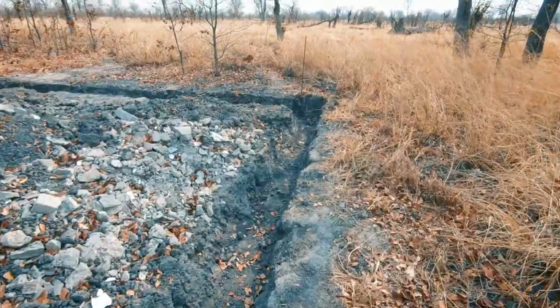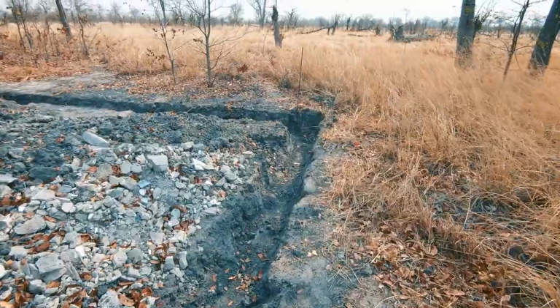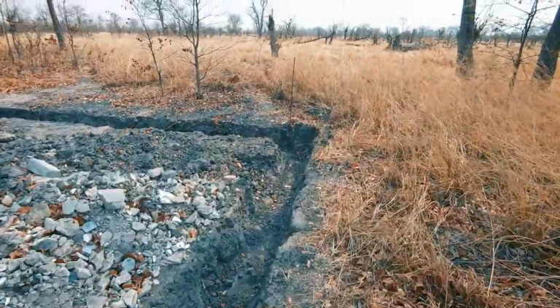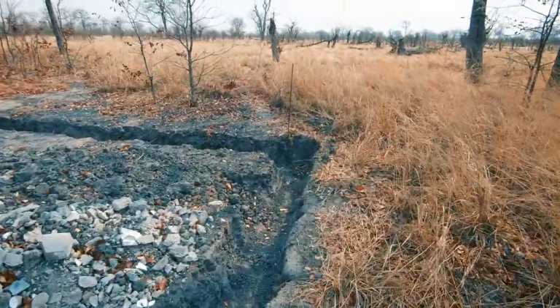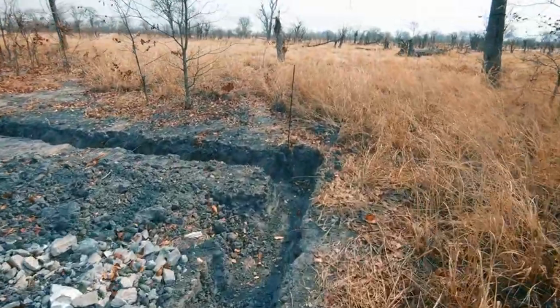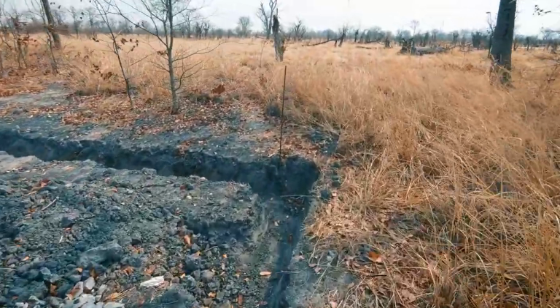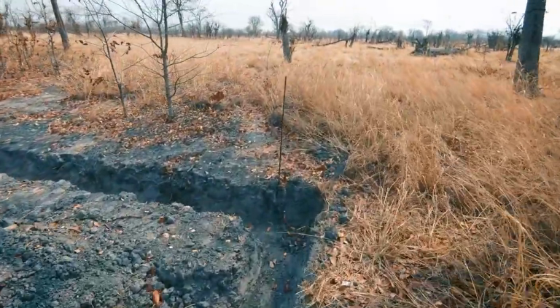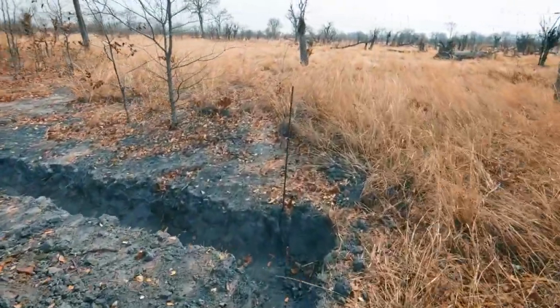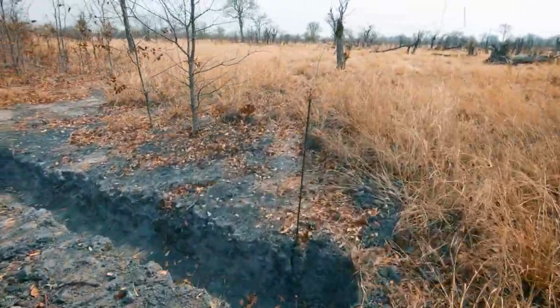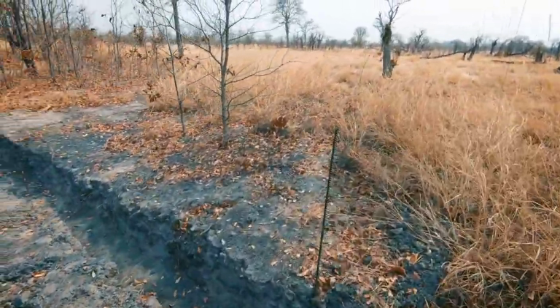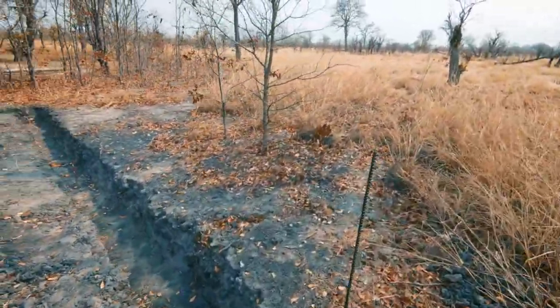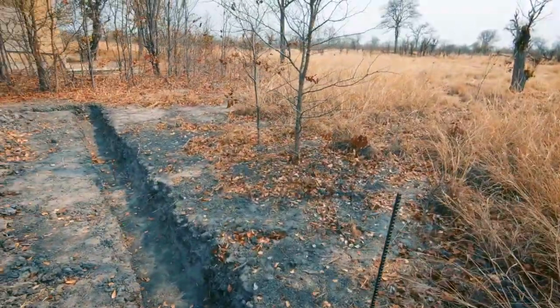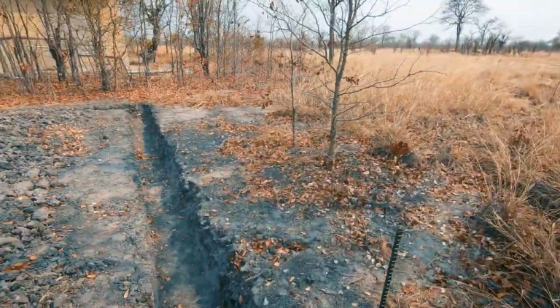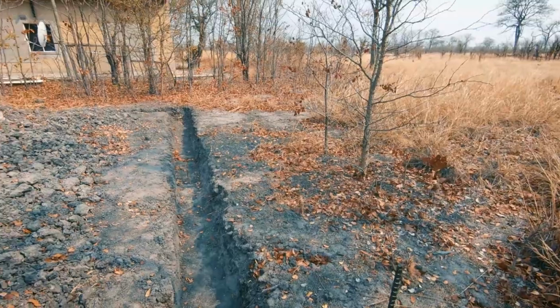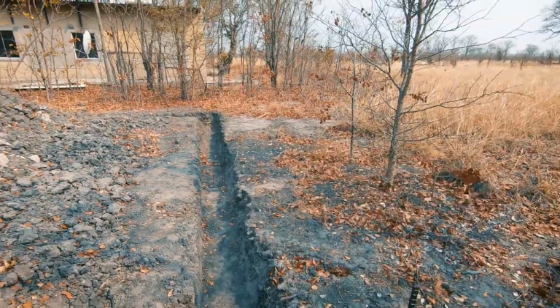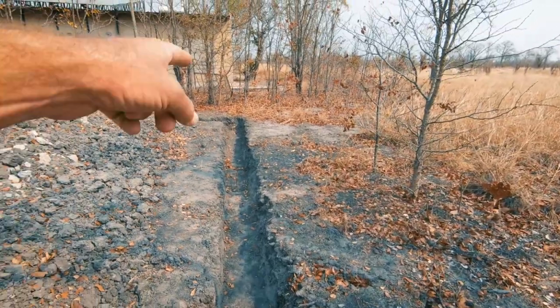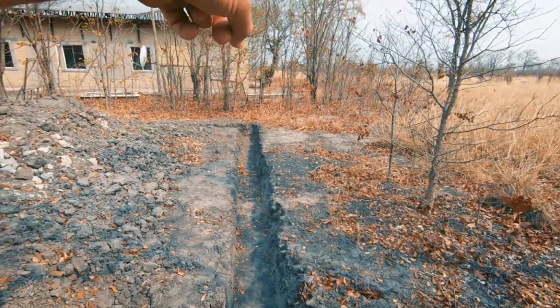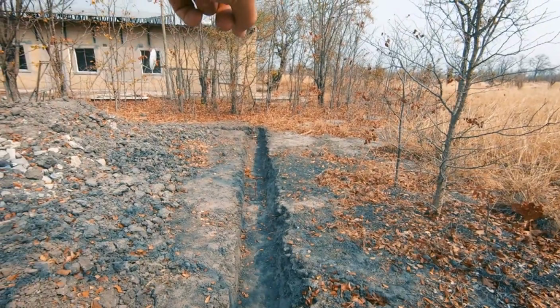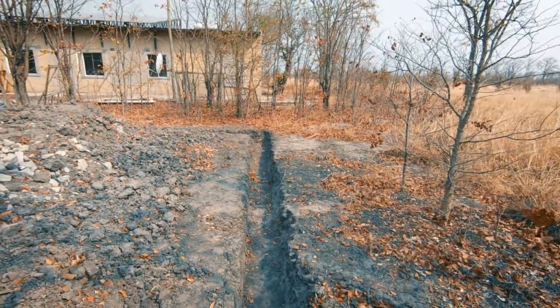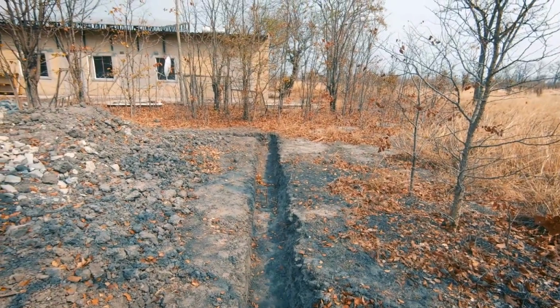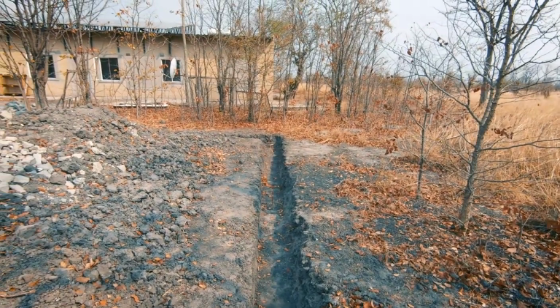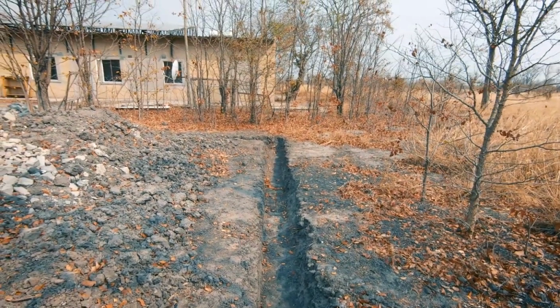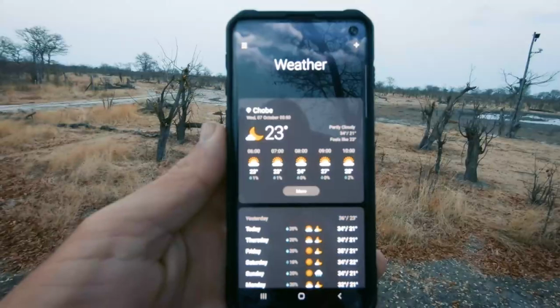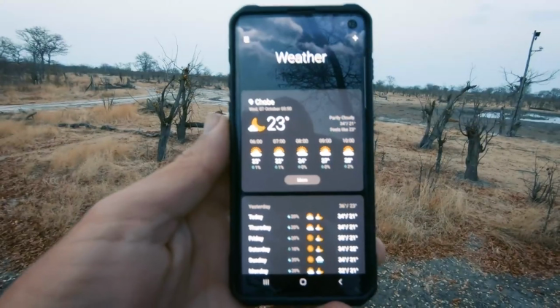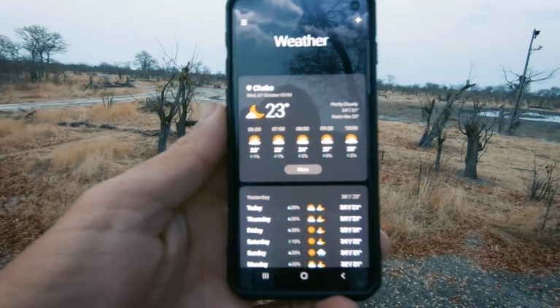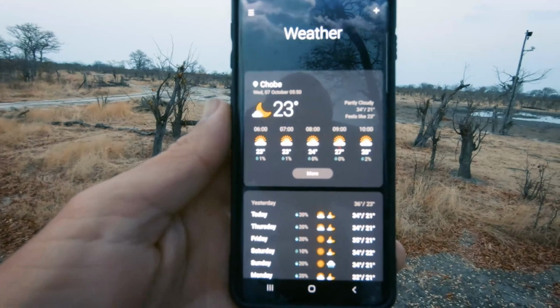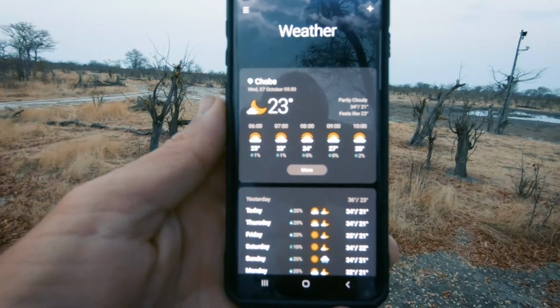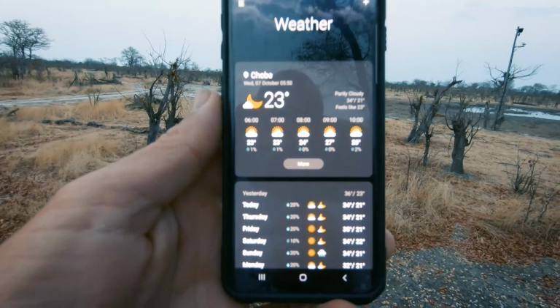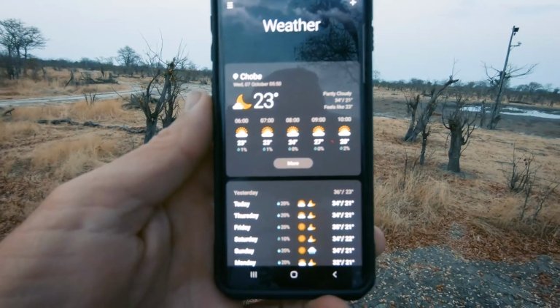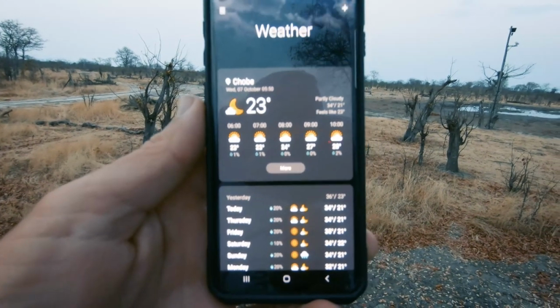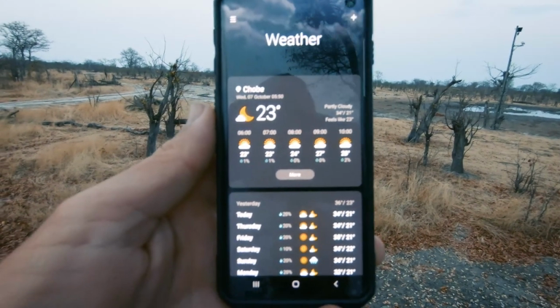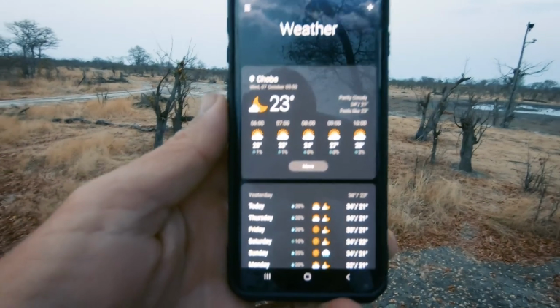This side here is where the exit is going to be for the sewage to join up down there at the bottom of the existing sewage line. It's always a good idea to check the weather forecast the day before throwing concrete.